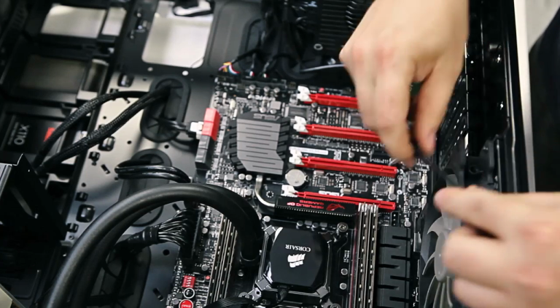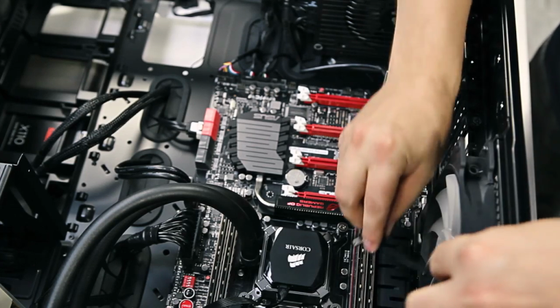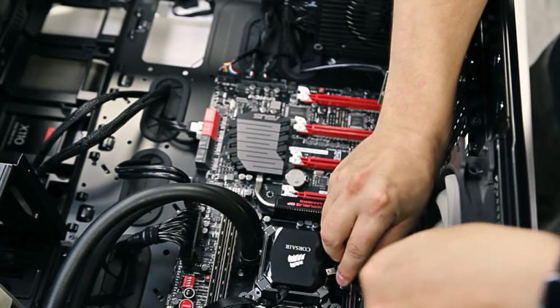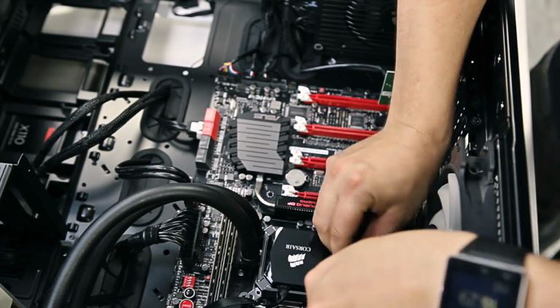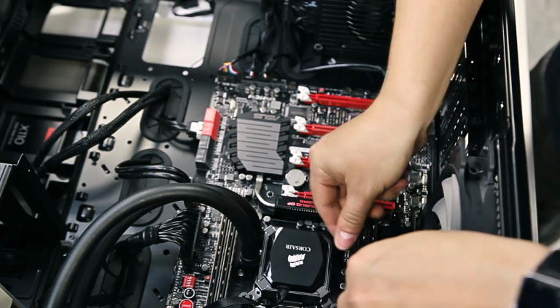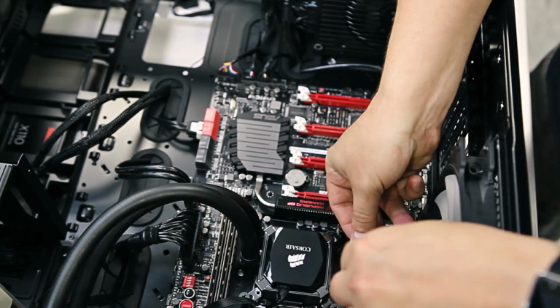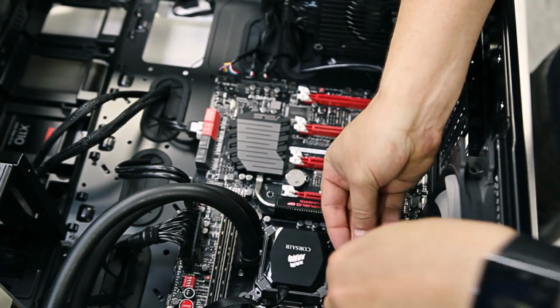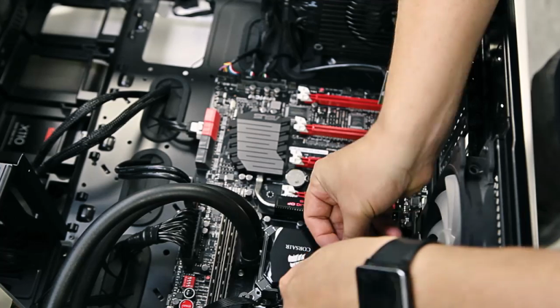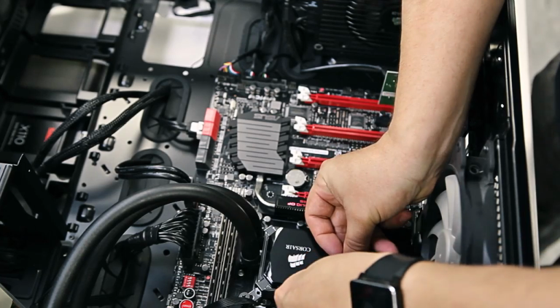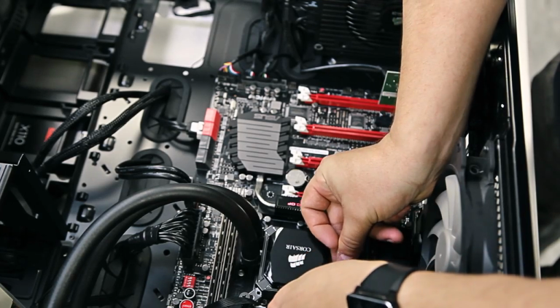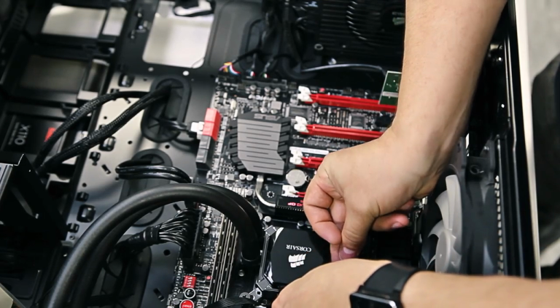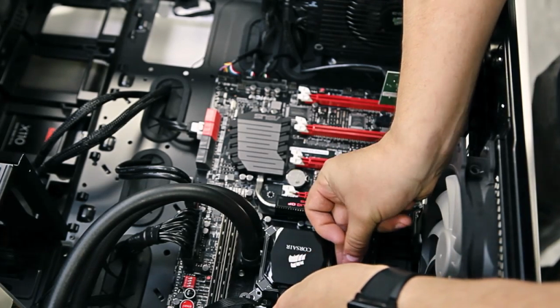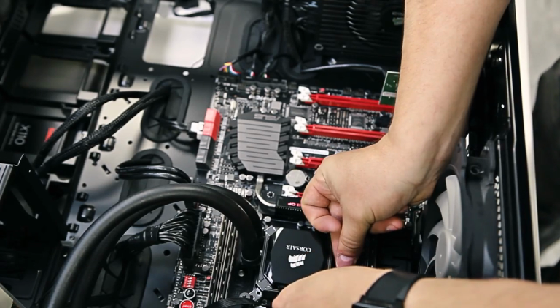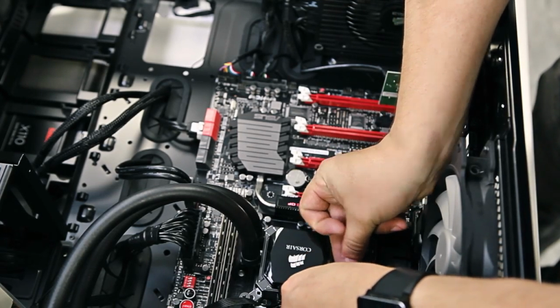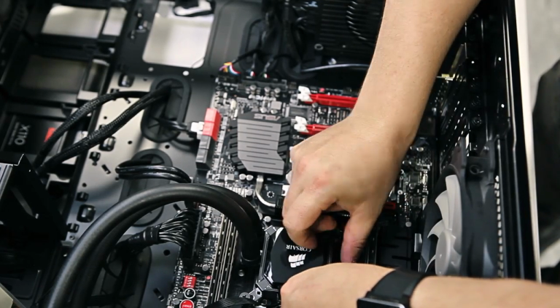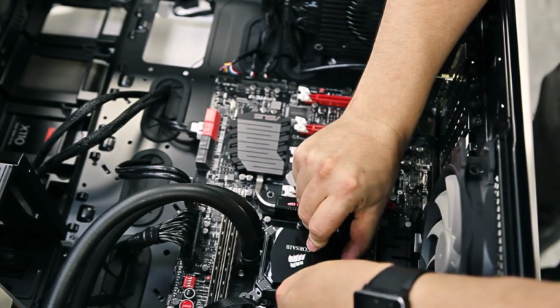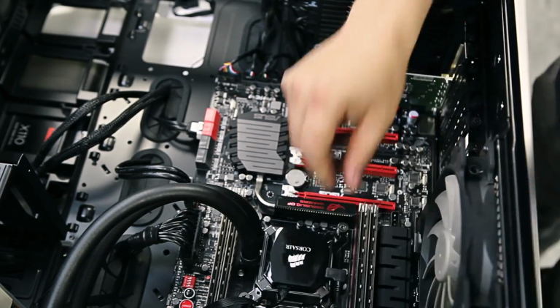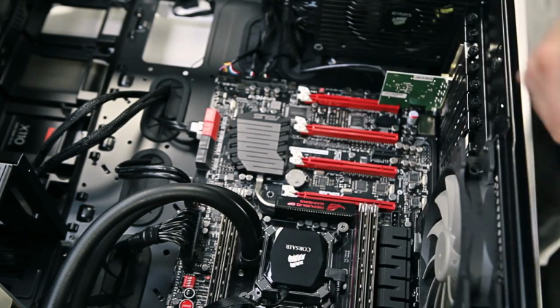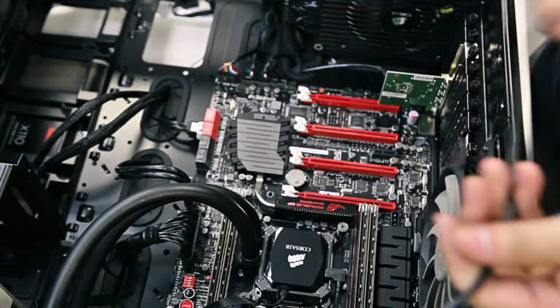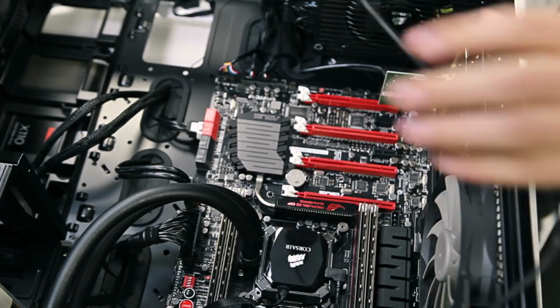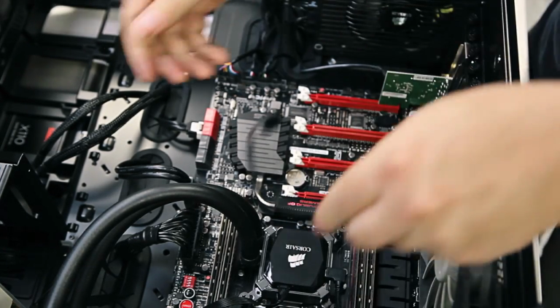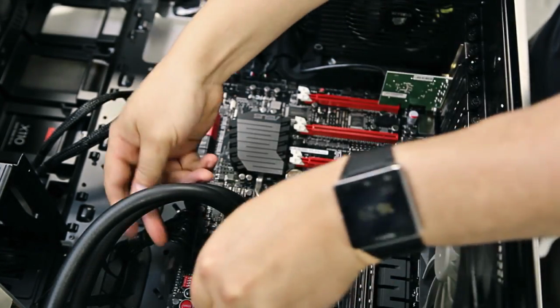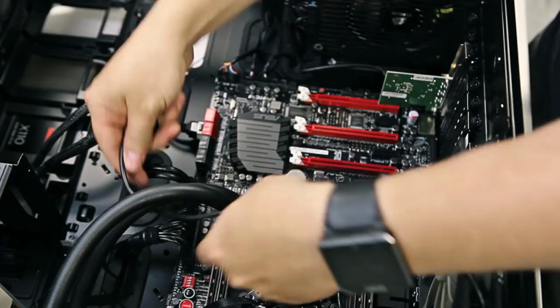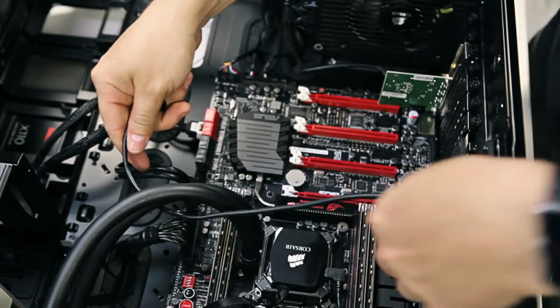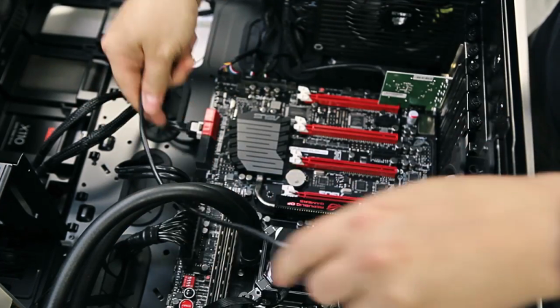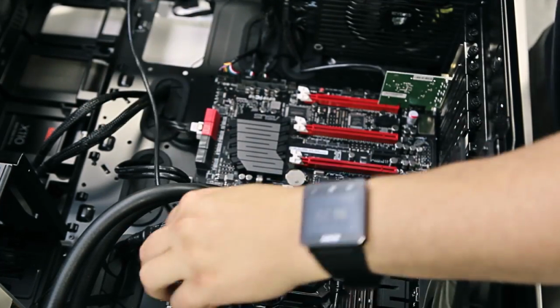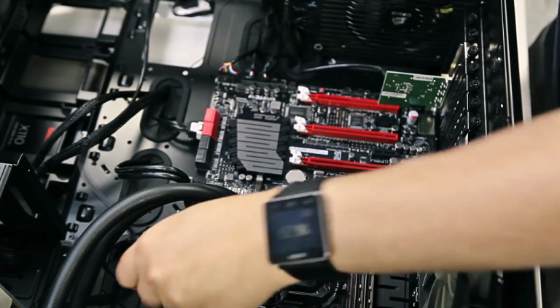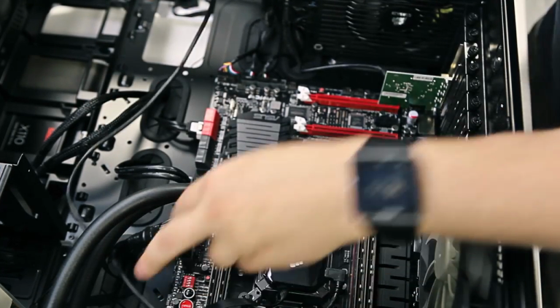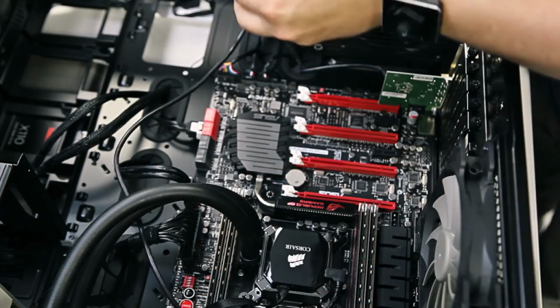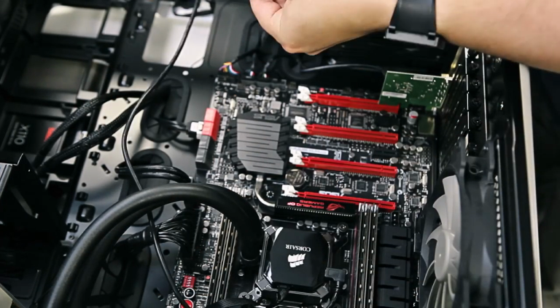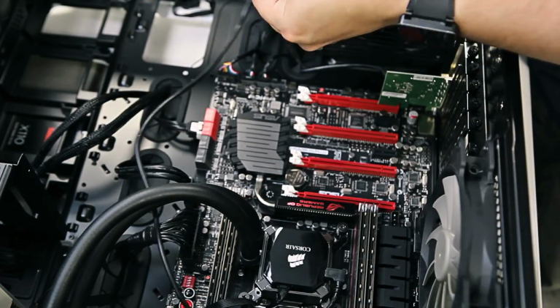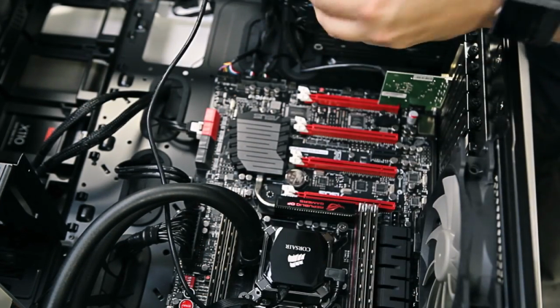Then finally the USB cable which runs from the board to the water block. On the motherboard this is listed as USB header, which gives us the temperature data. Make sure to be aware of where your cables are when plugging them in.